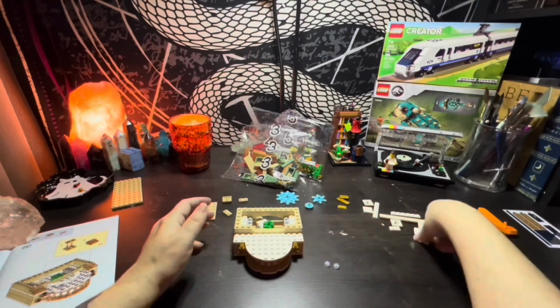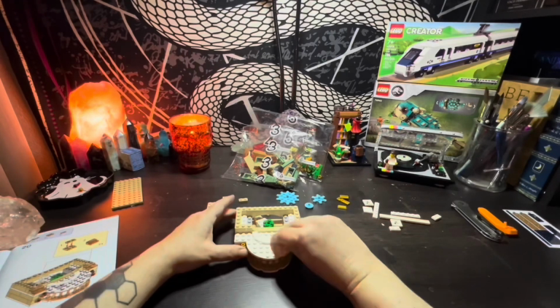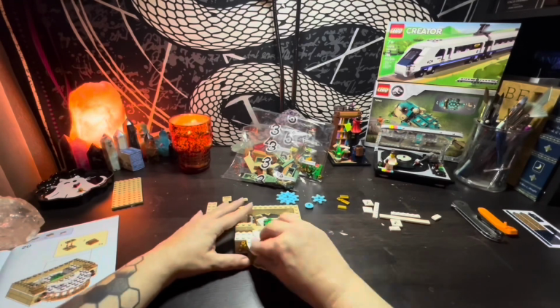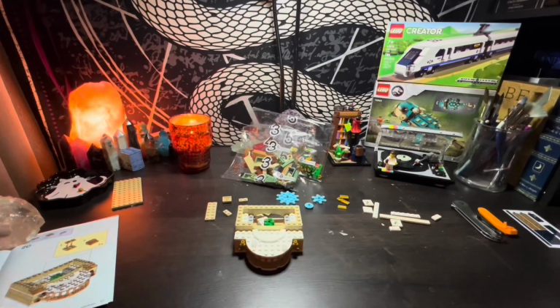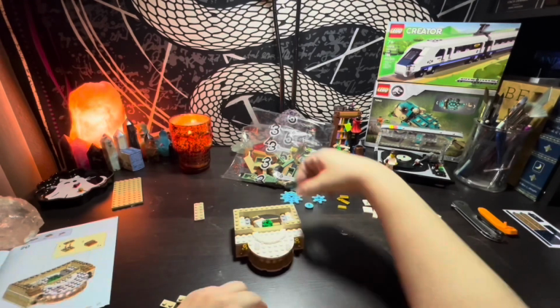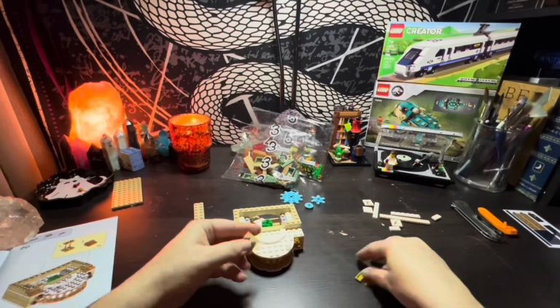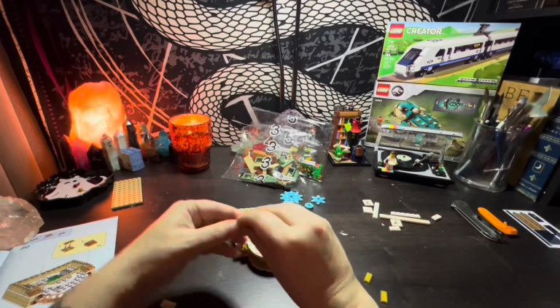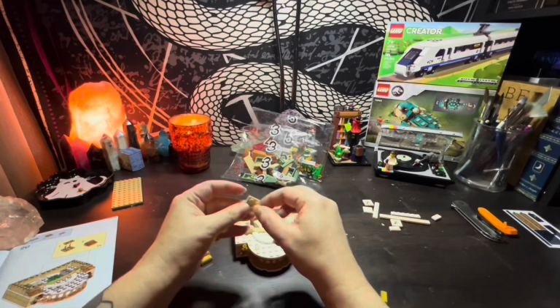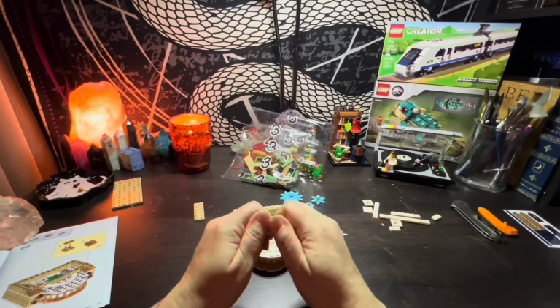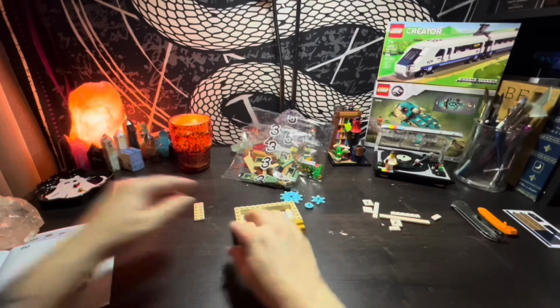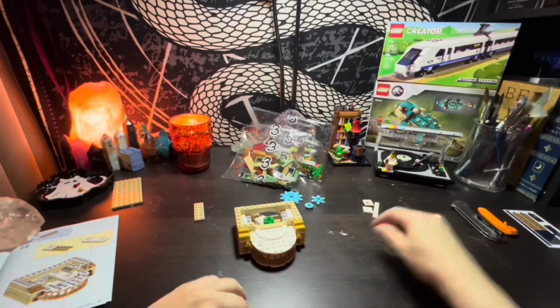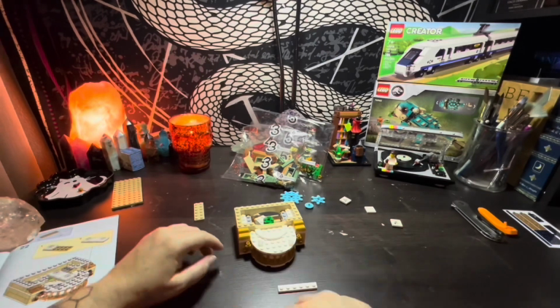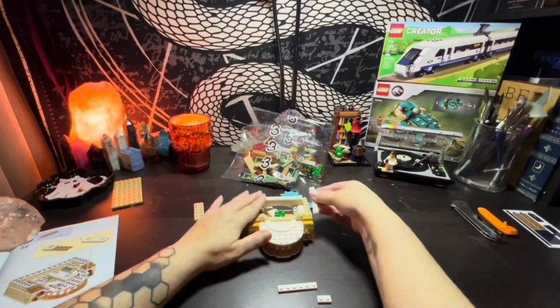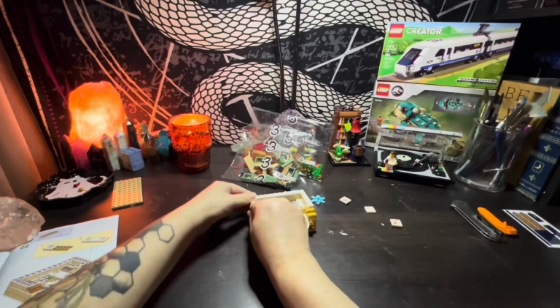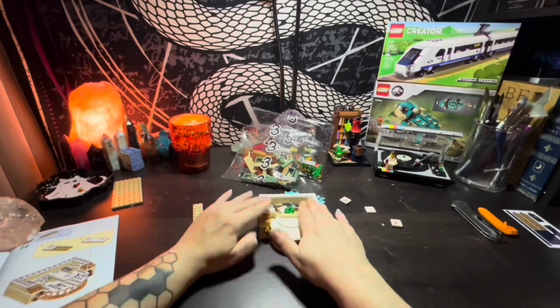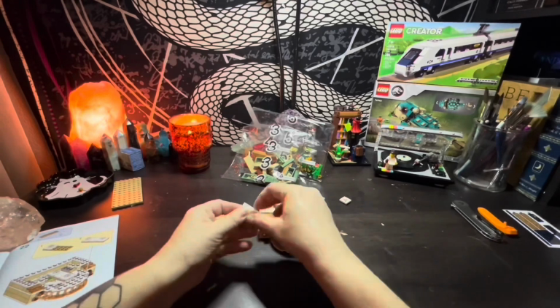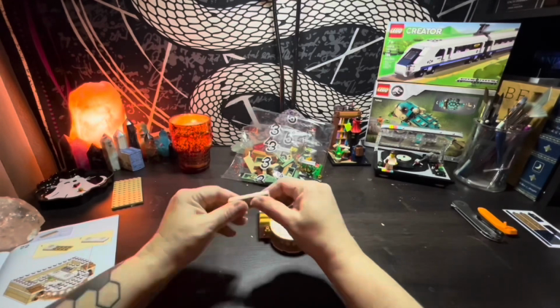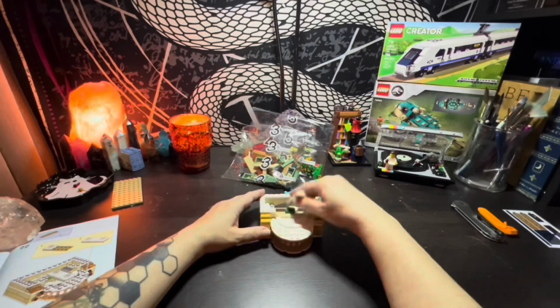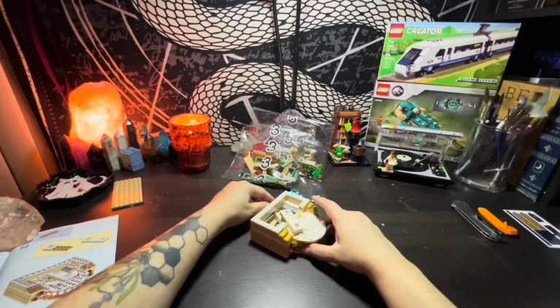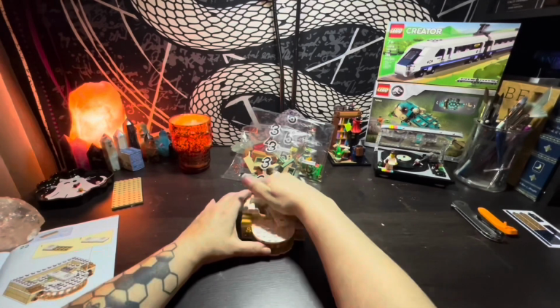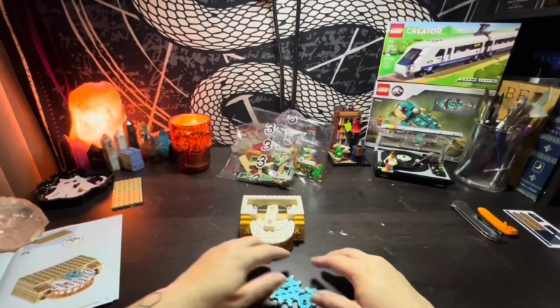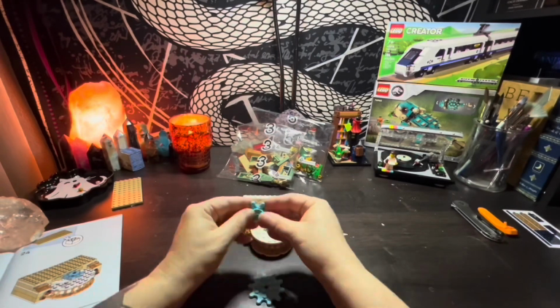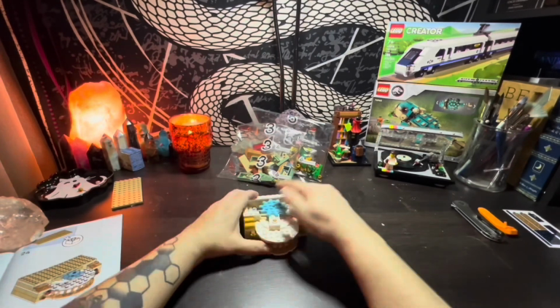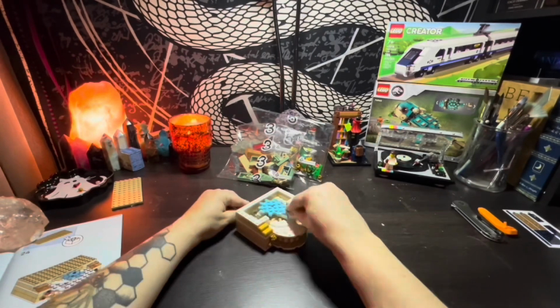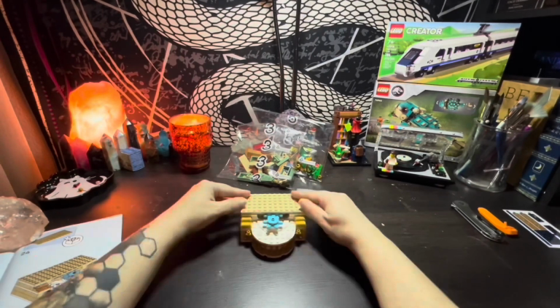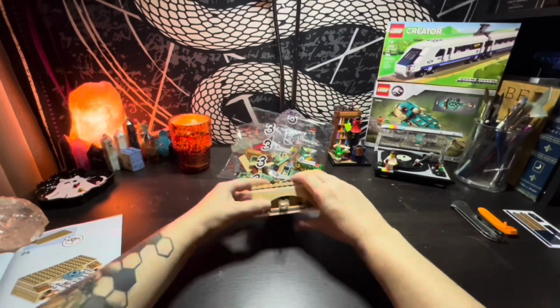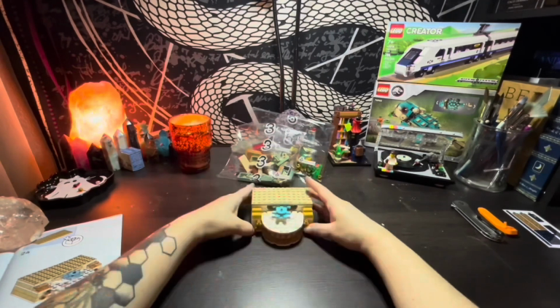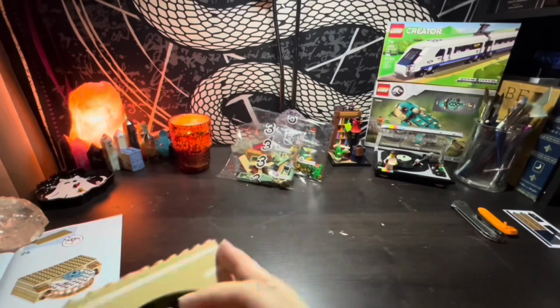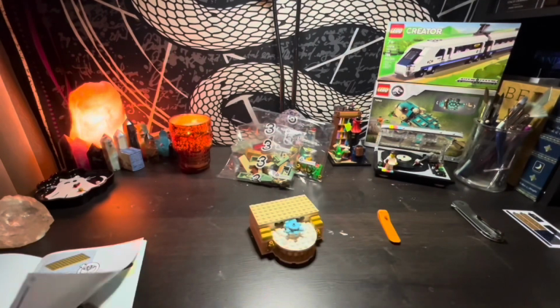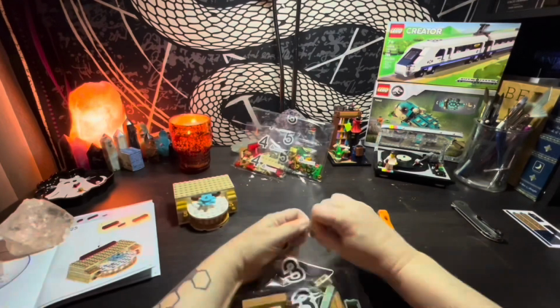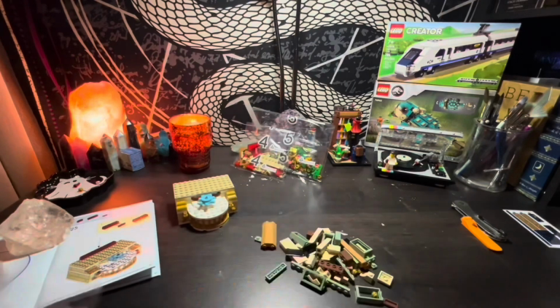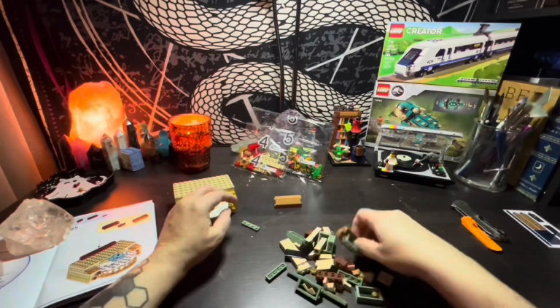As seems to be par for the course when putting together the smaller sets, this one took me about 30 minutes to build, and once again I only messed up a couple of times during the entire process — but you didn't see that because I cut it out.